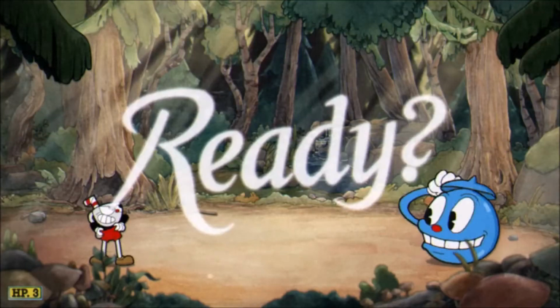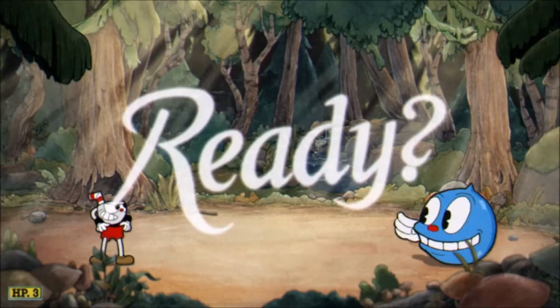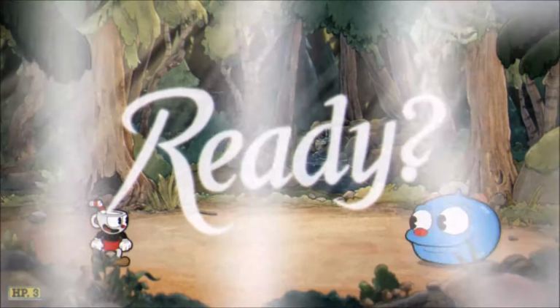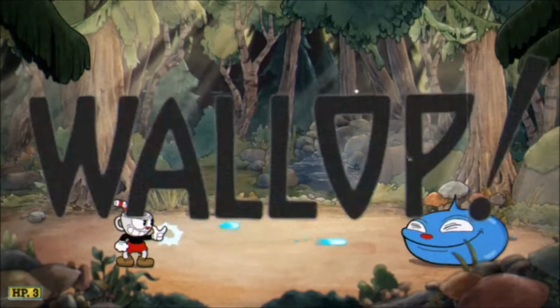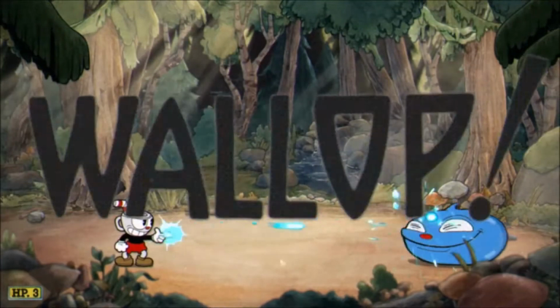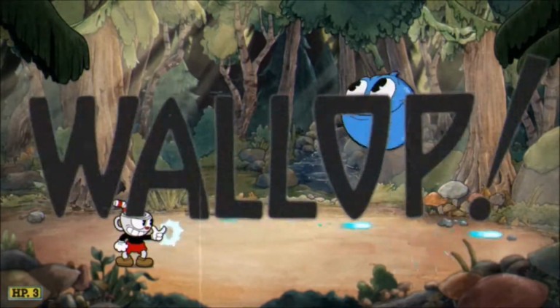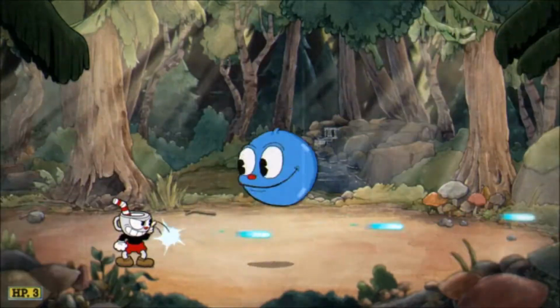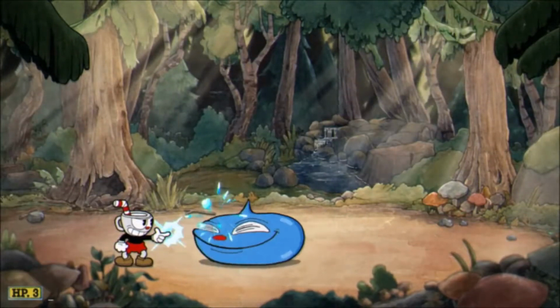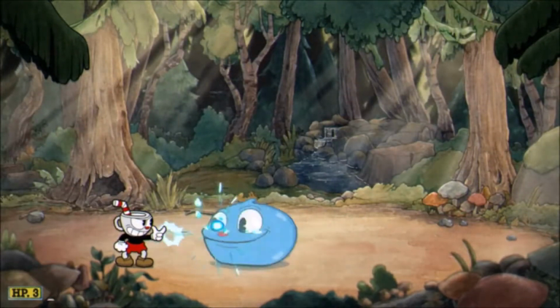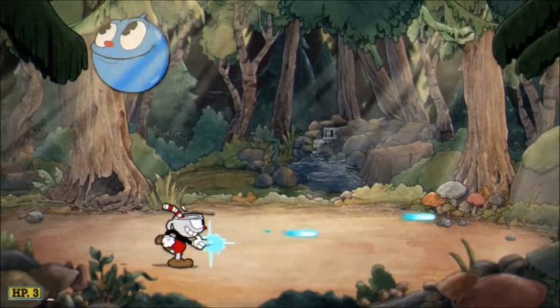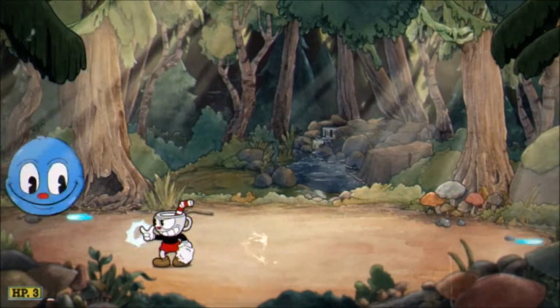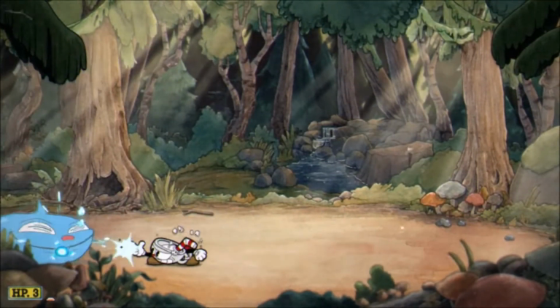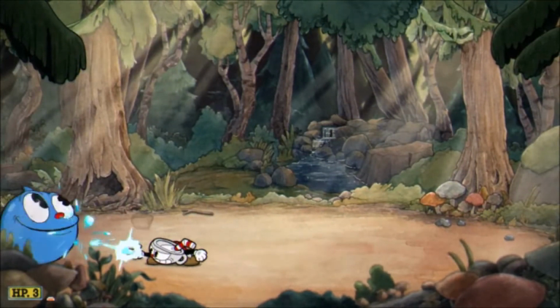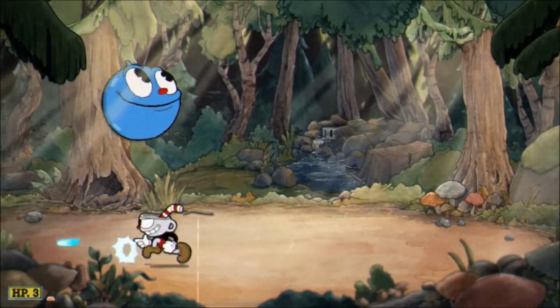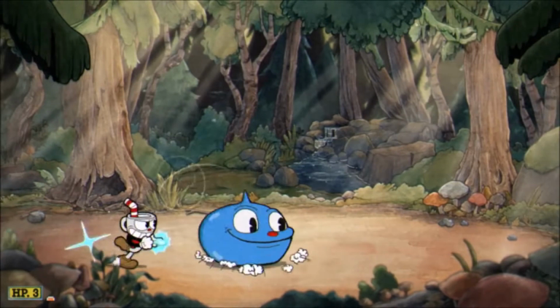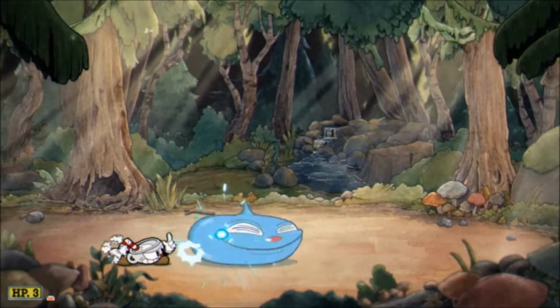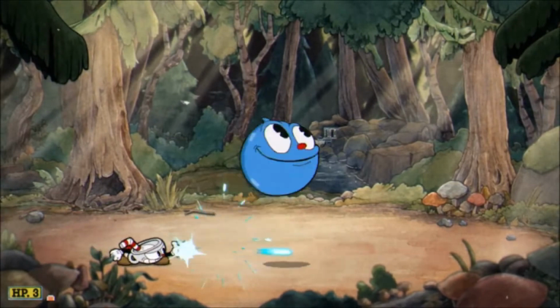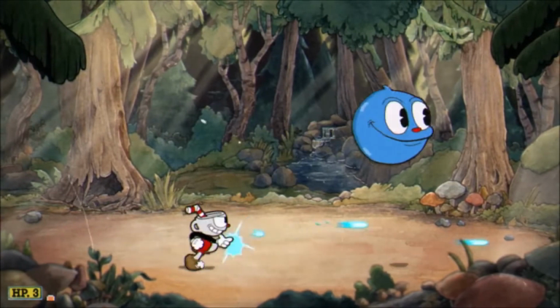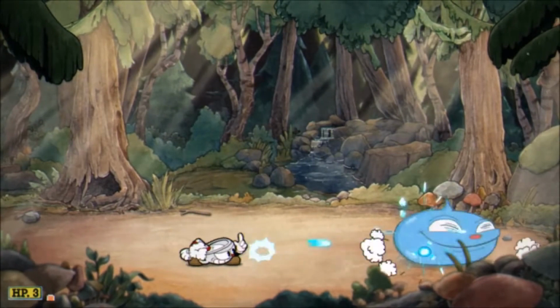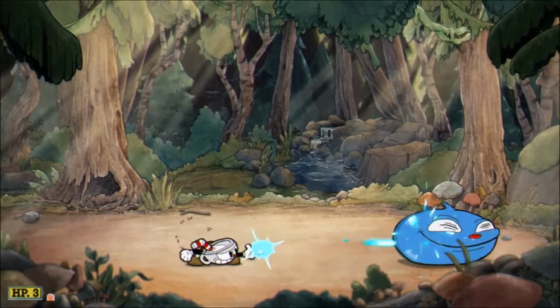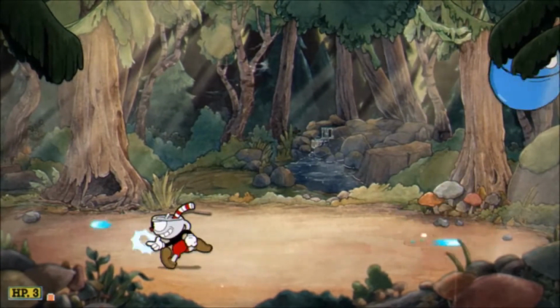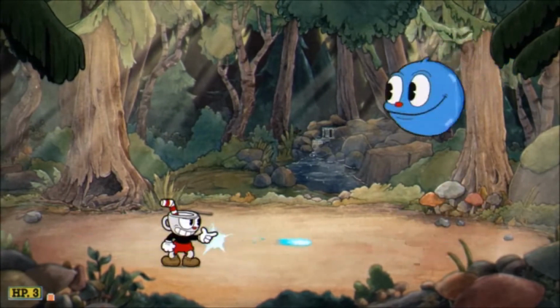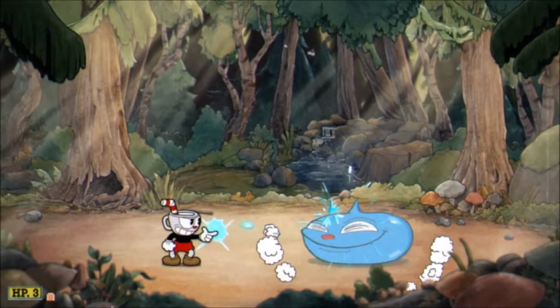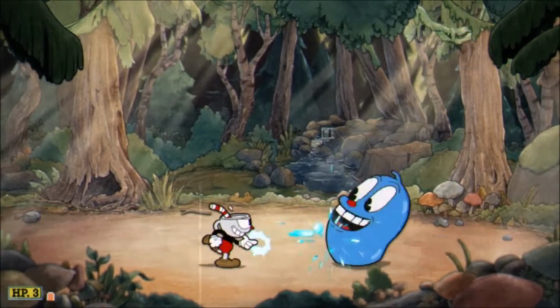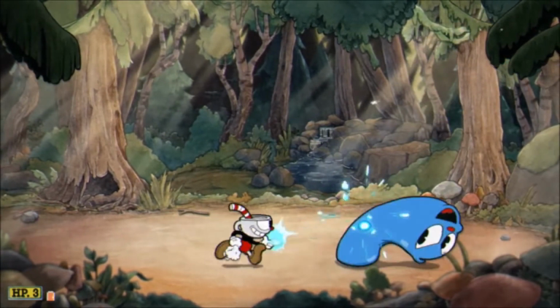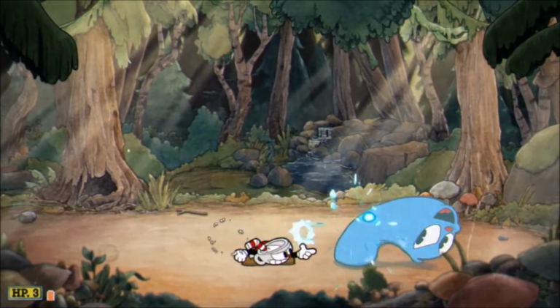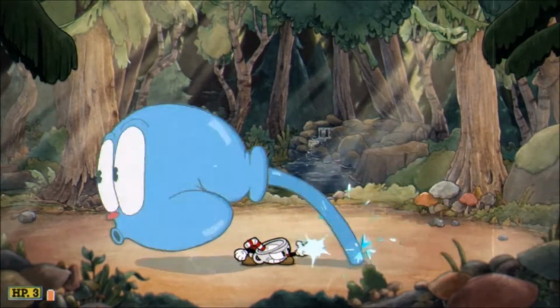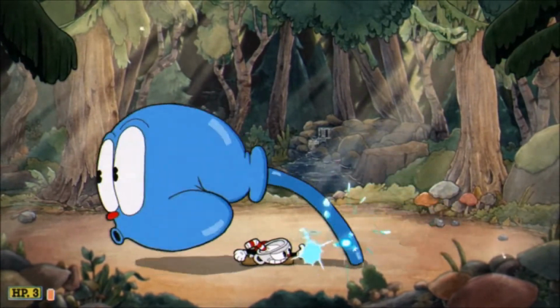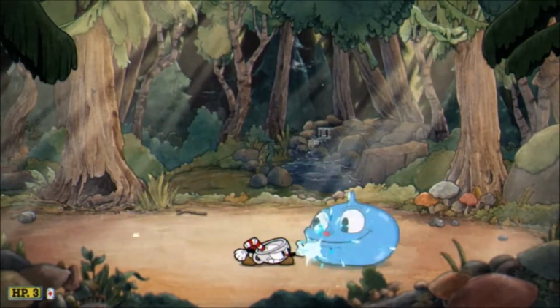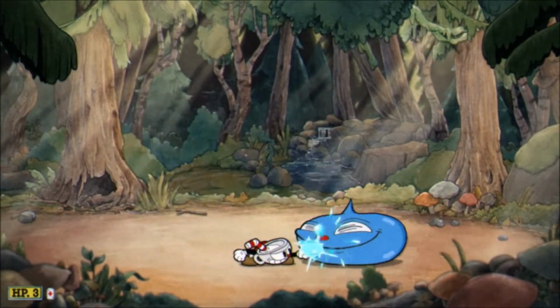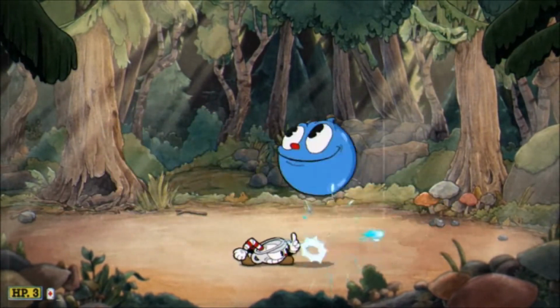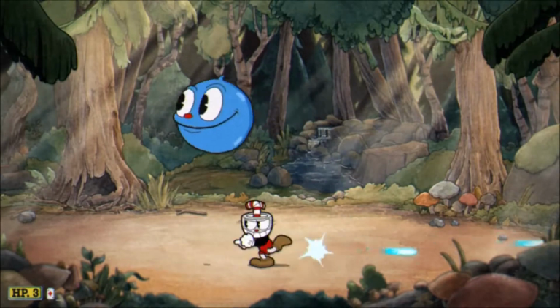The first phase is a medium sized slime monster that will jump in the direction it's facing. Make note of how far it travels and keep in mind that it can ricochet off the wall, or just keep shooting at it while avoiding its bounce.